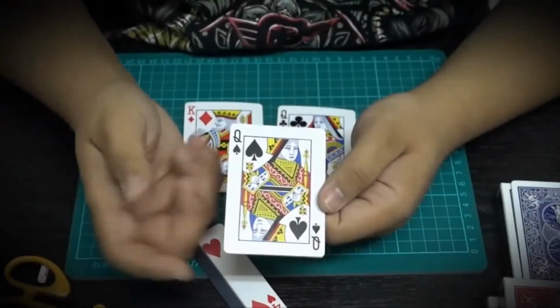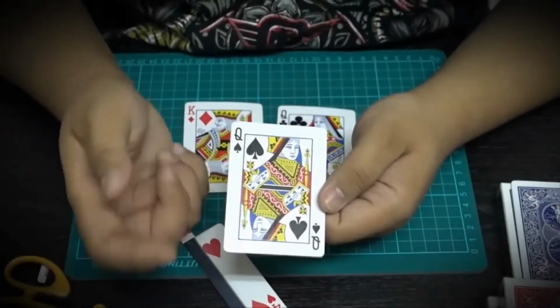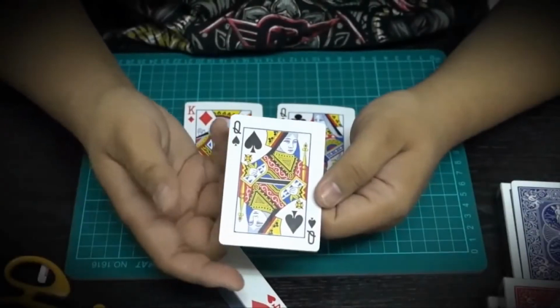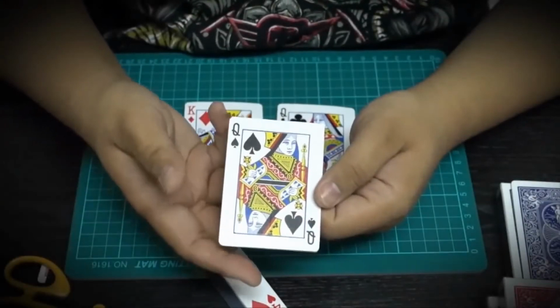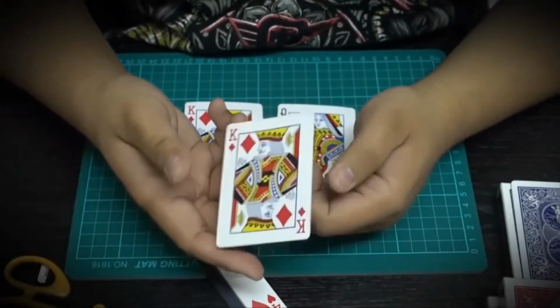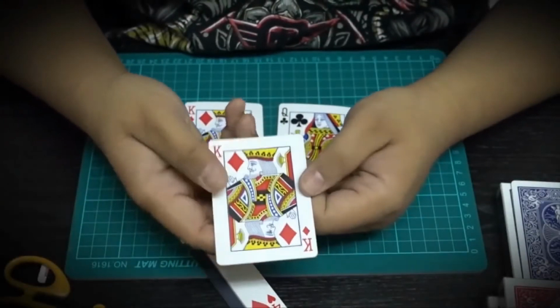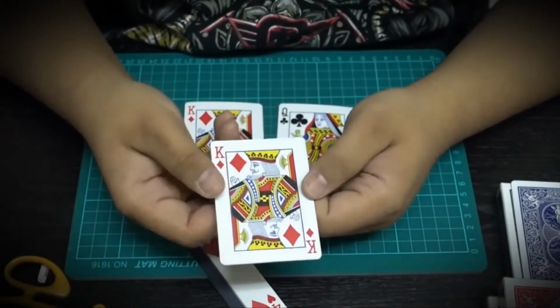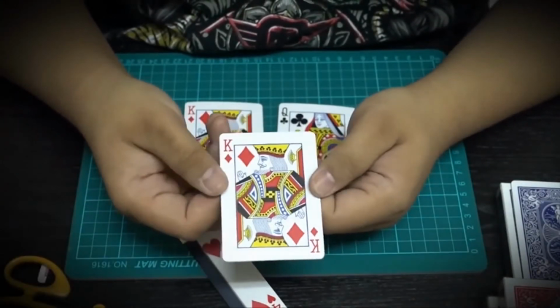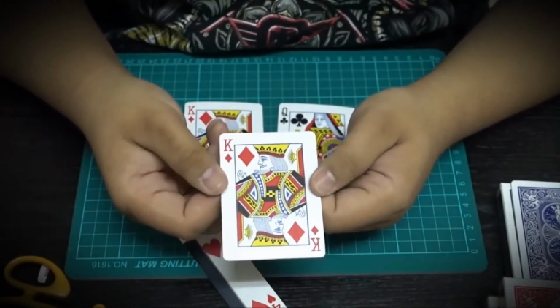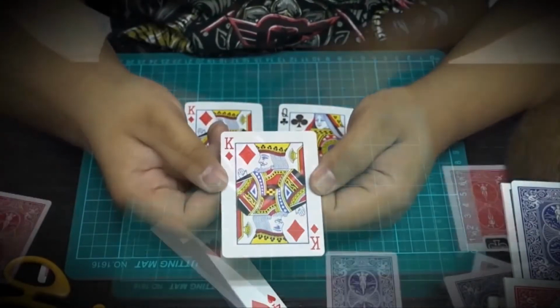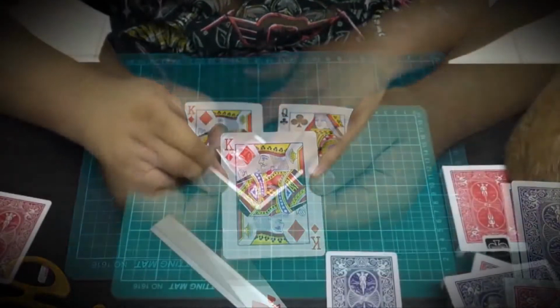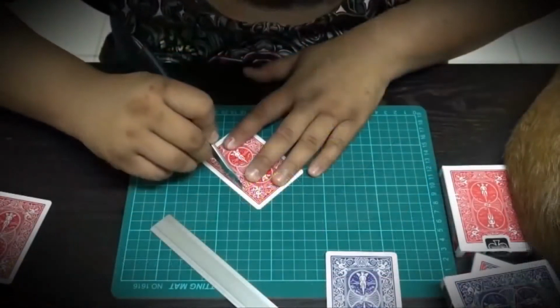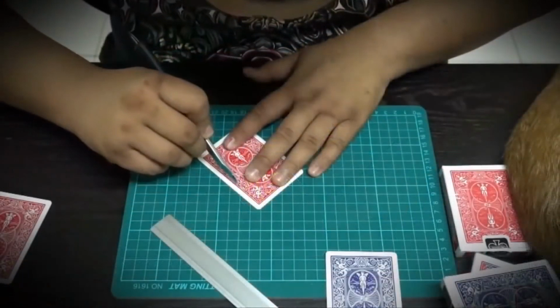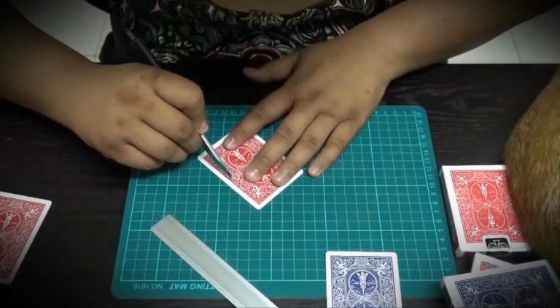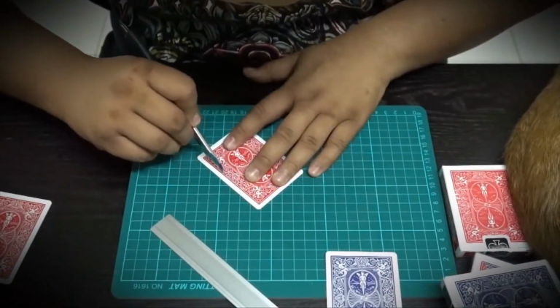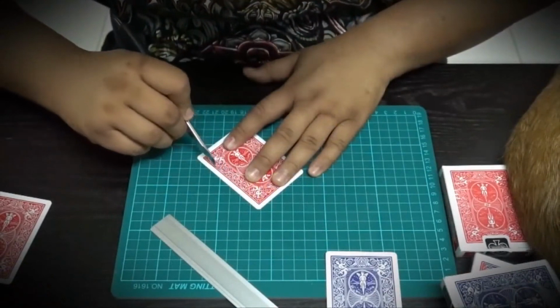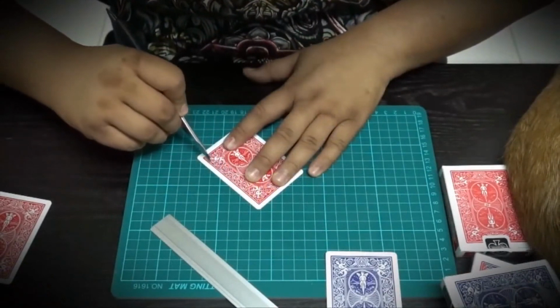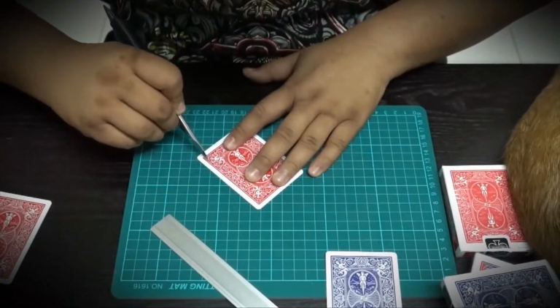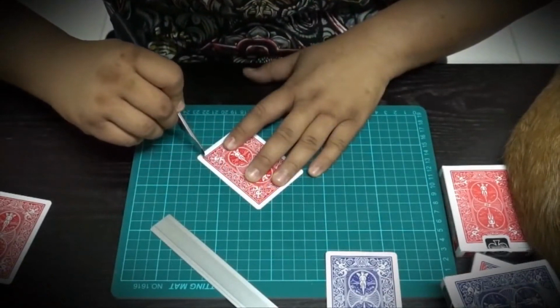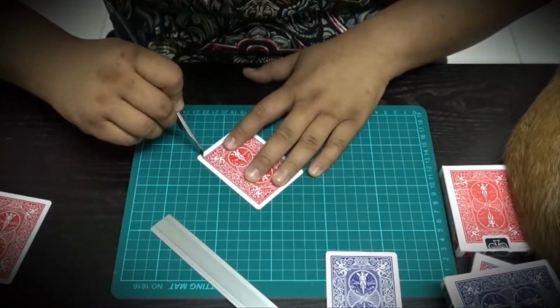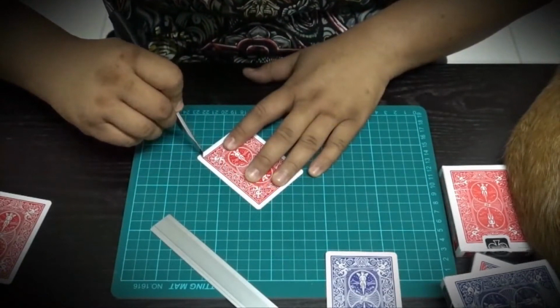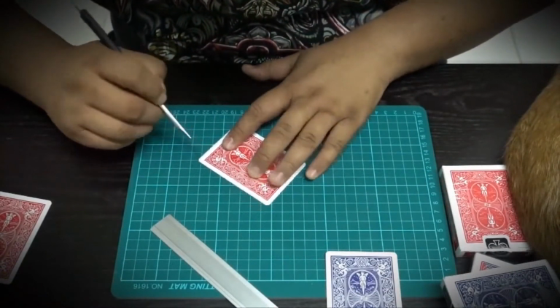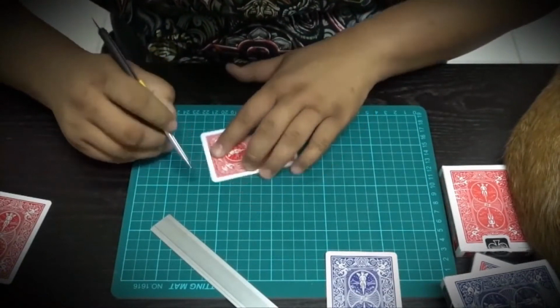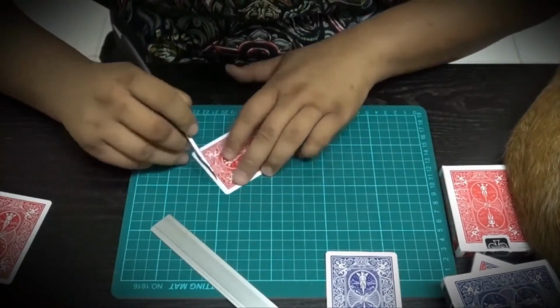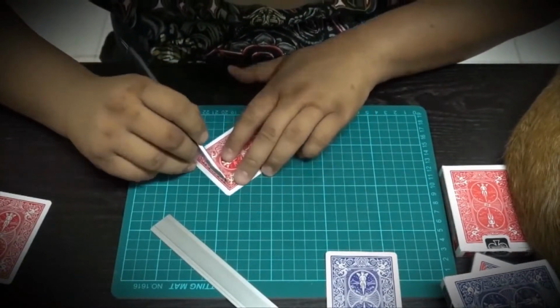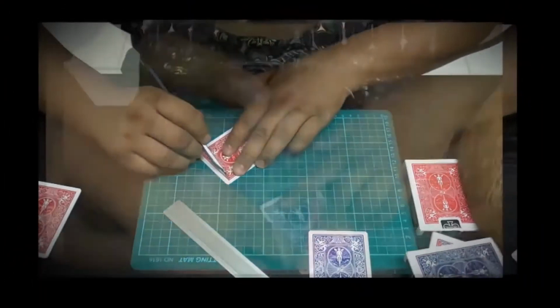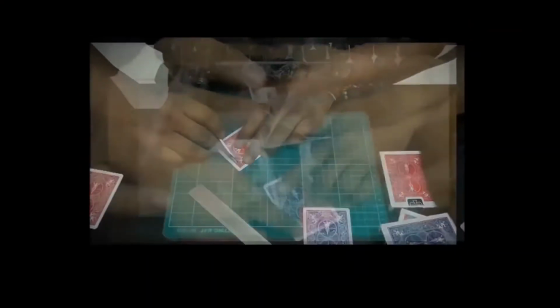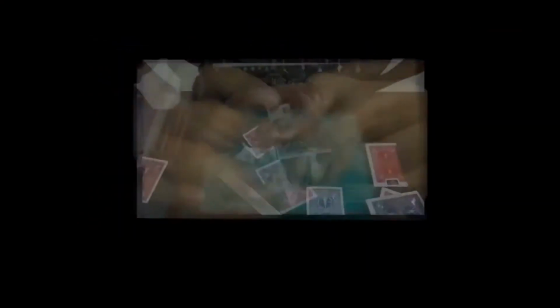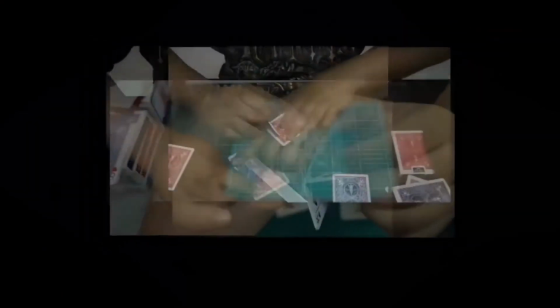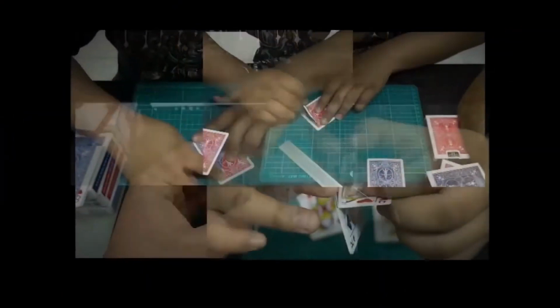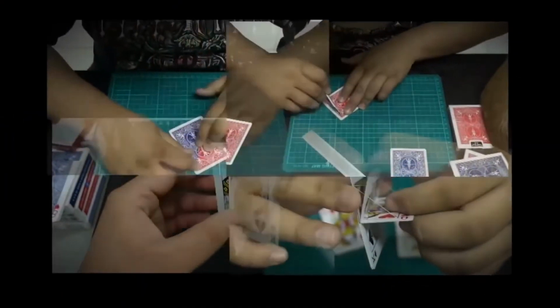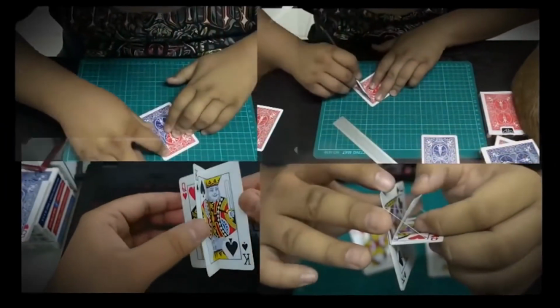In this series of instructional videos, Hondo will teach you how to make your own improved Flap Cards. This is the biggest revolution in card tricks in almost a century.